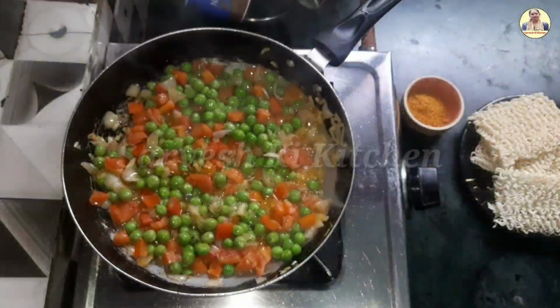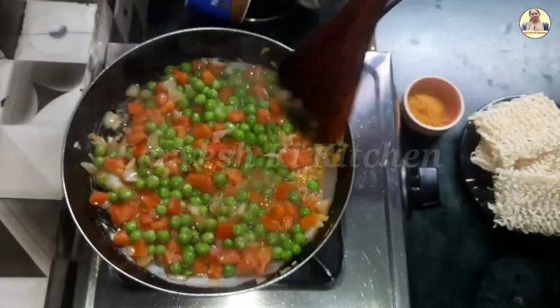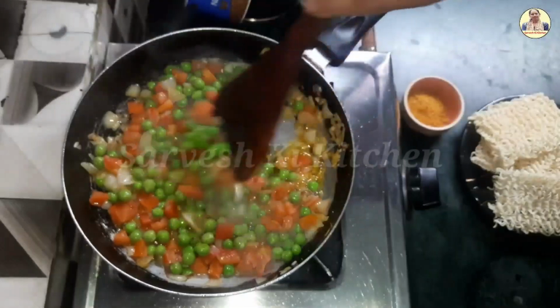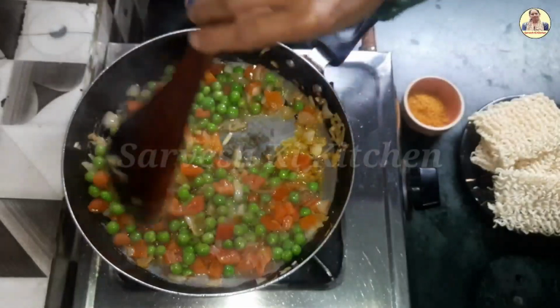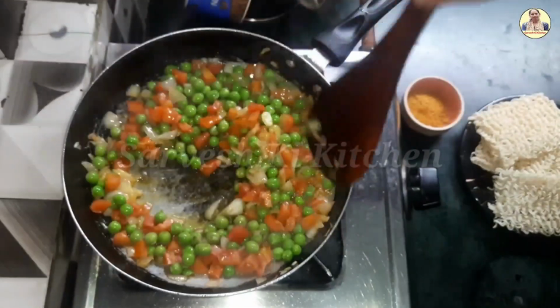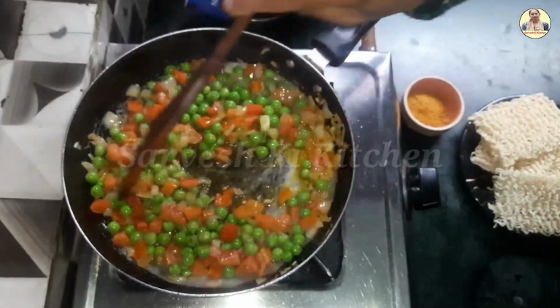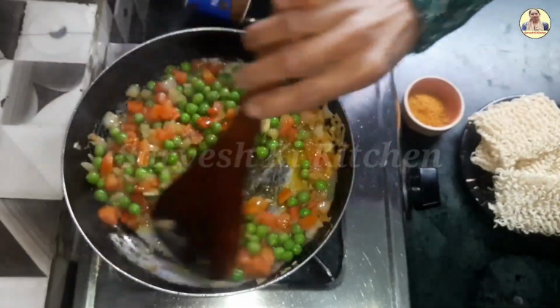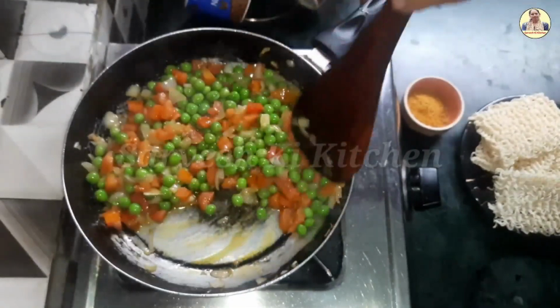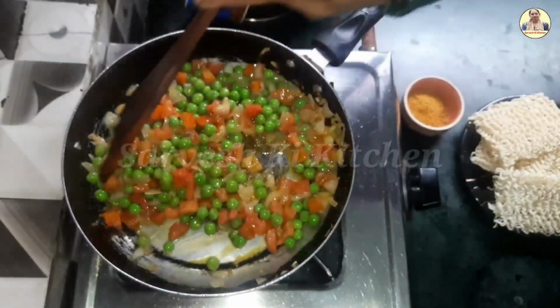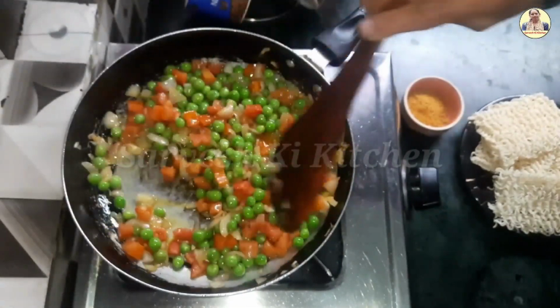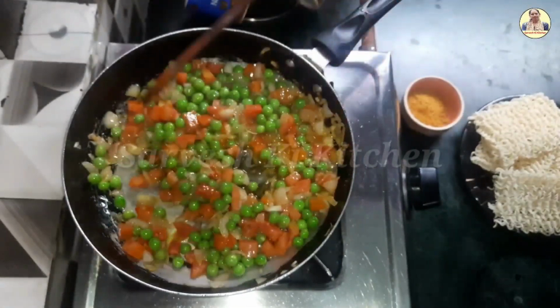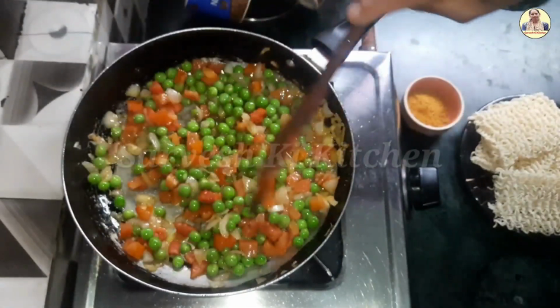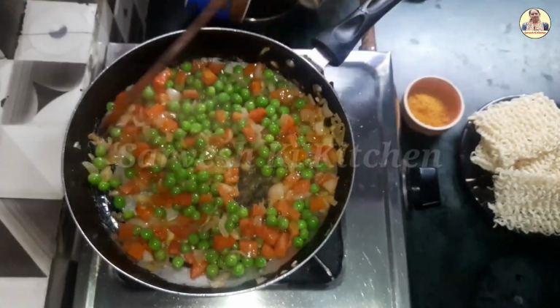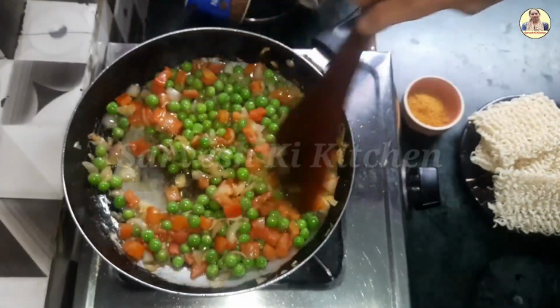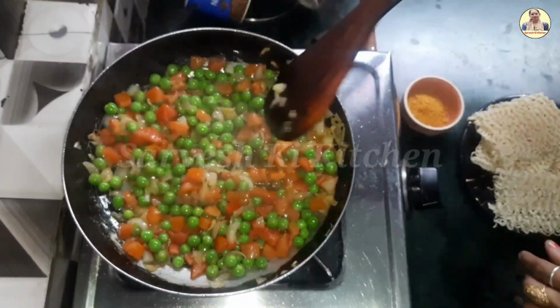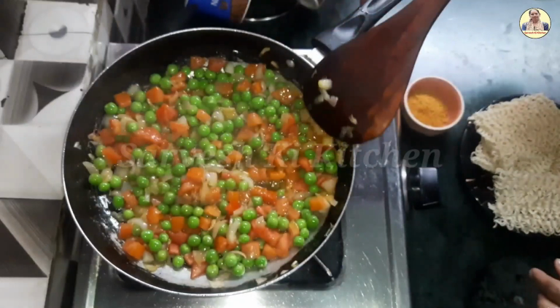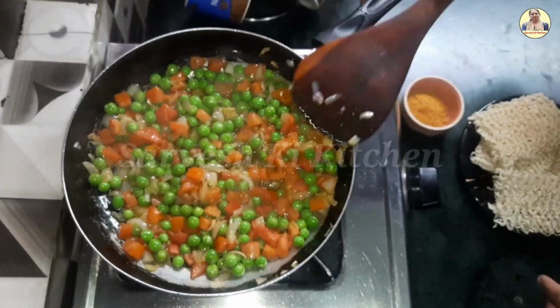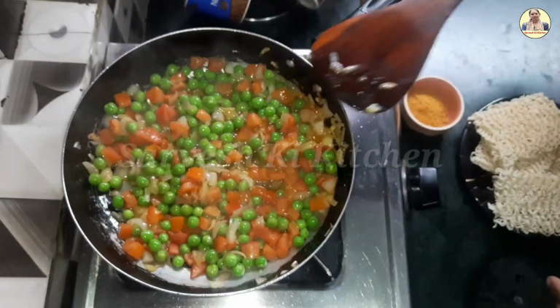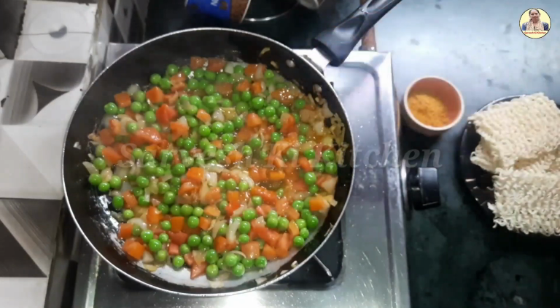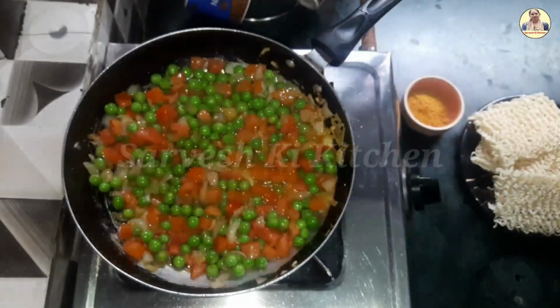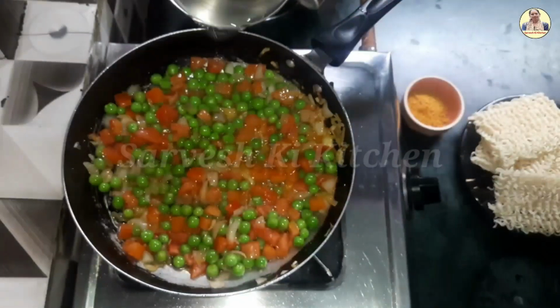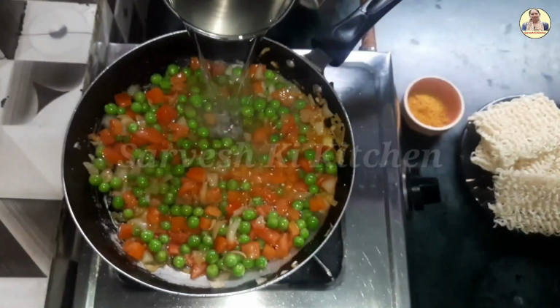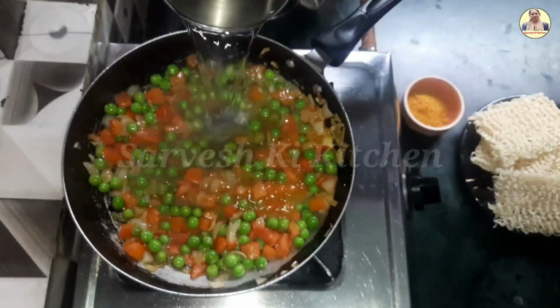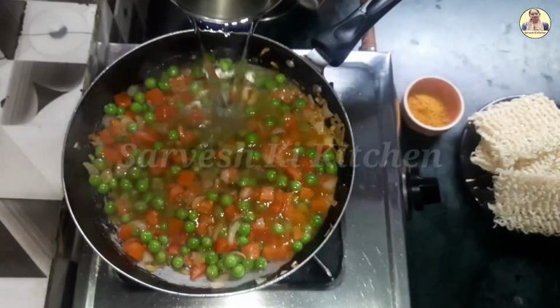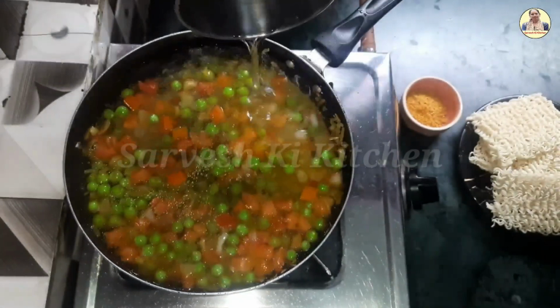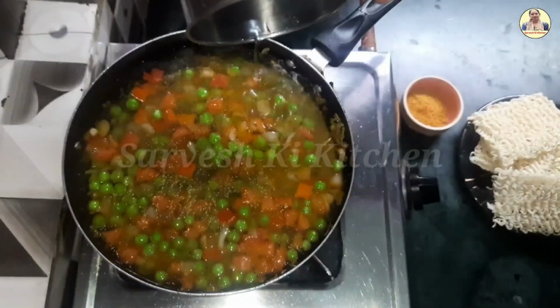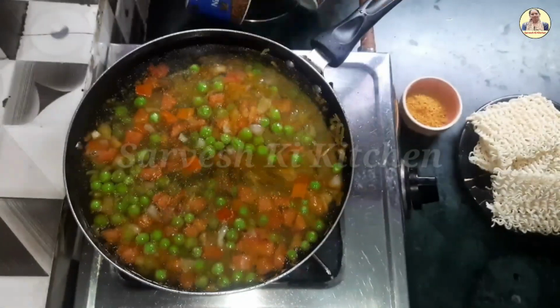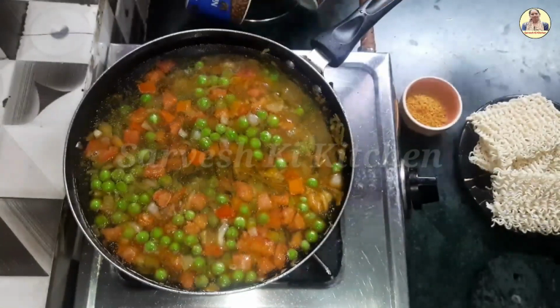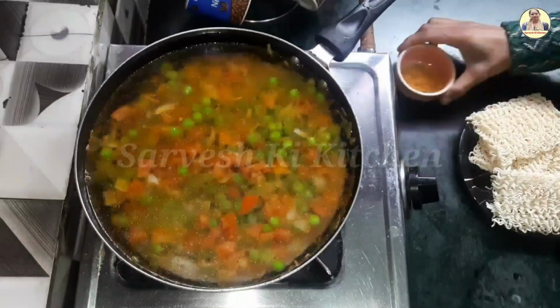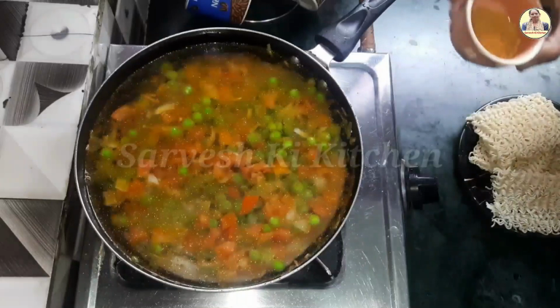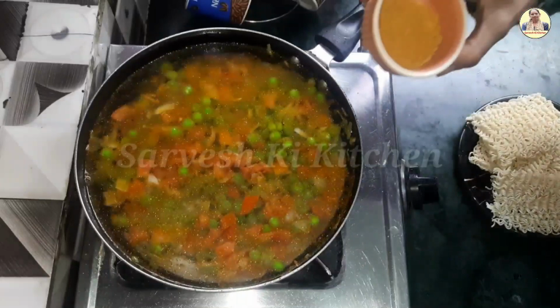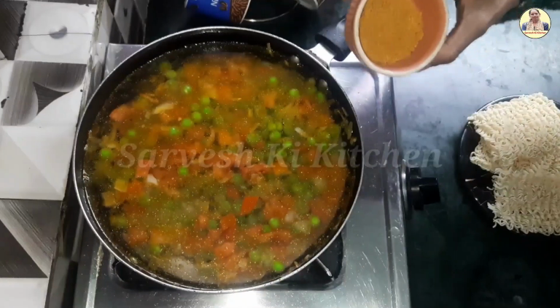We will add all the tomatoes, tomatoes and peas. We will add the rice. Now we will add the veggie masala.